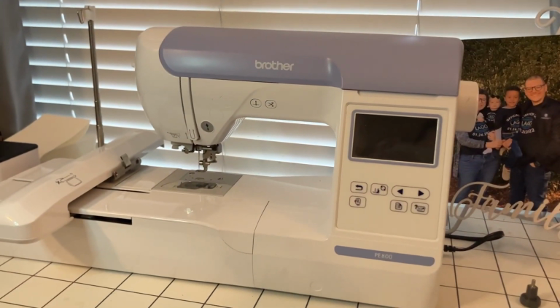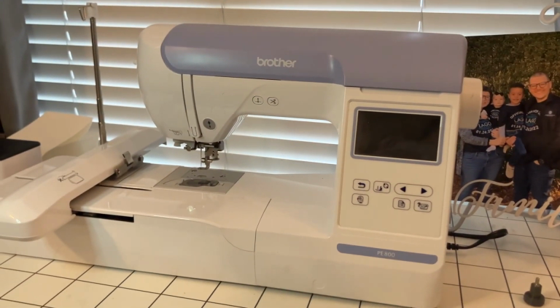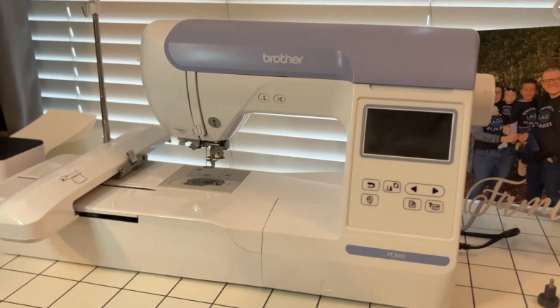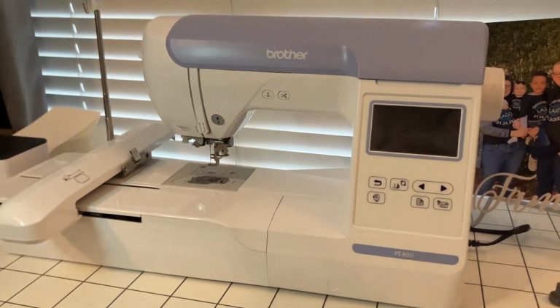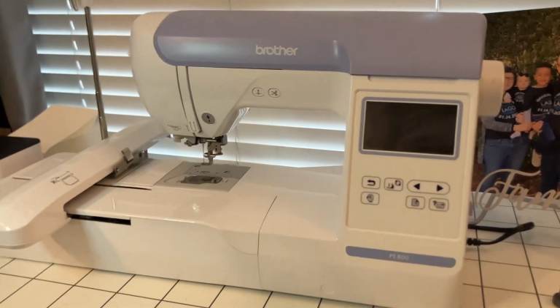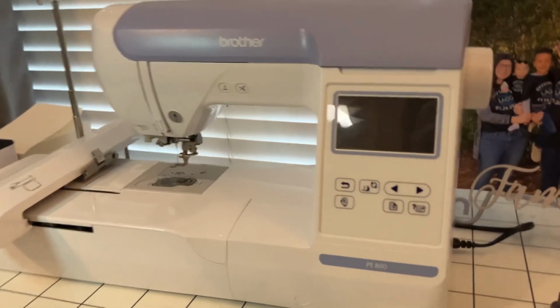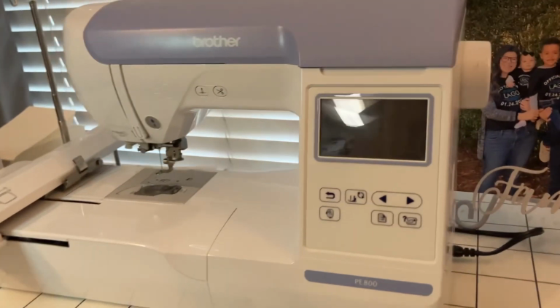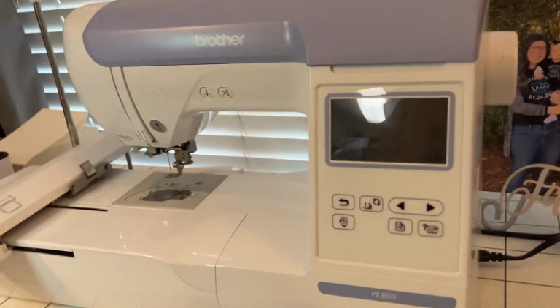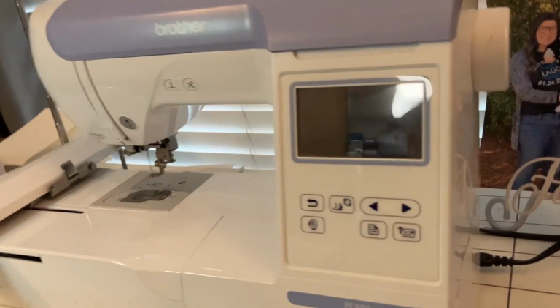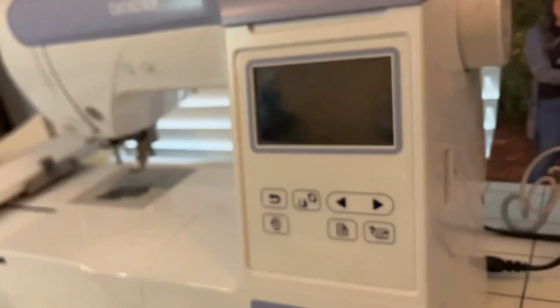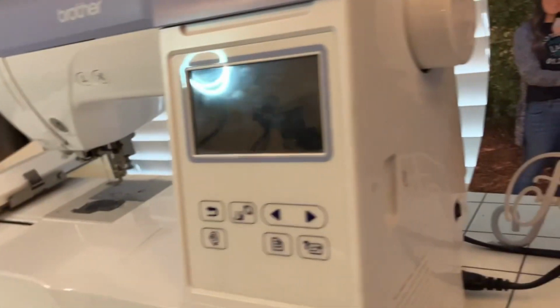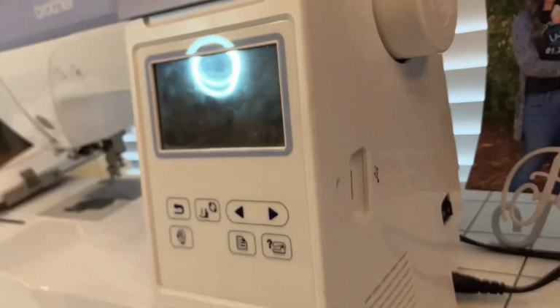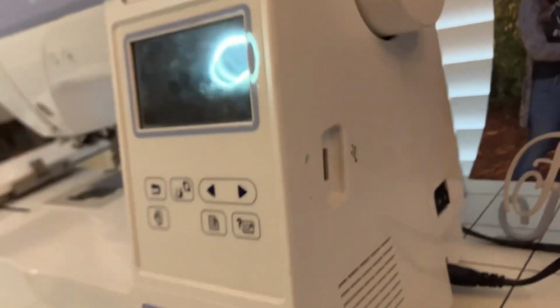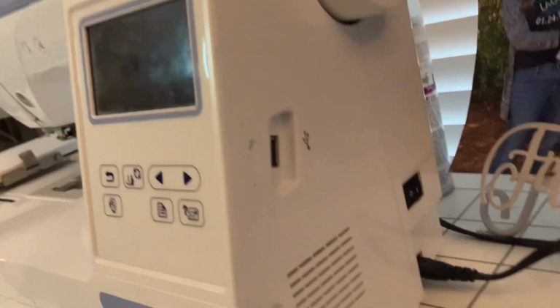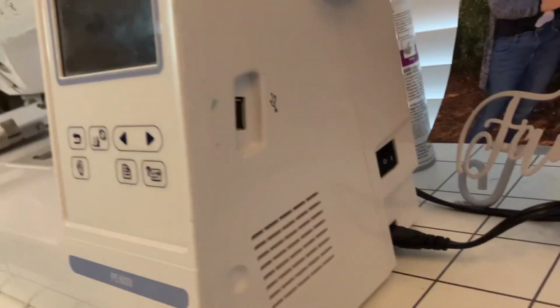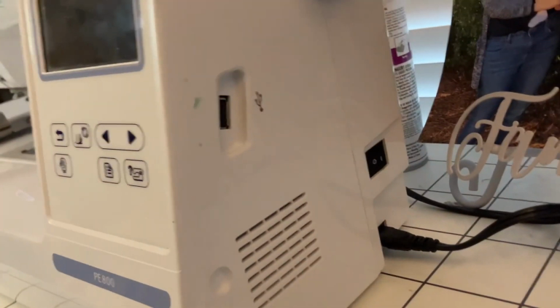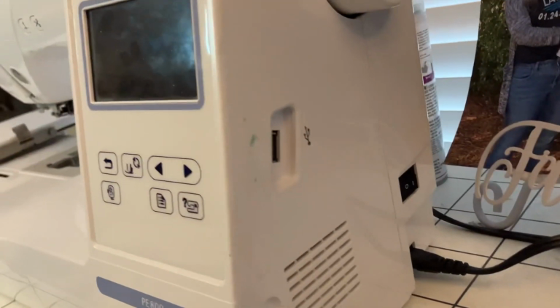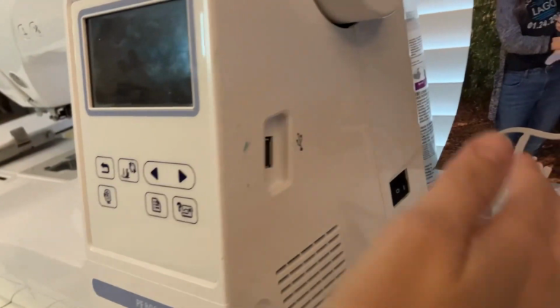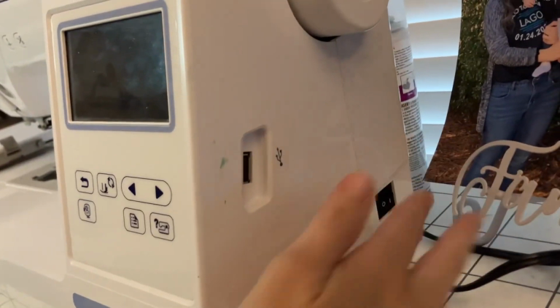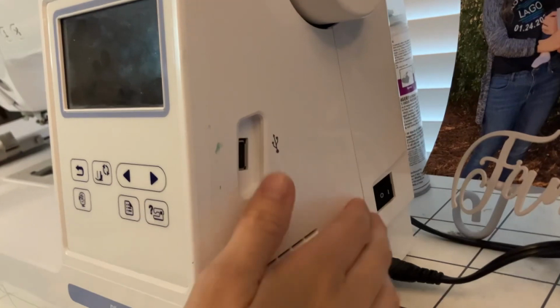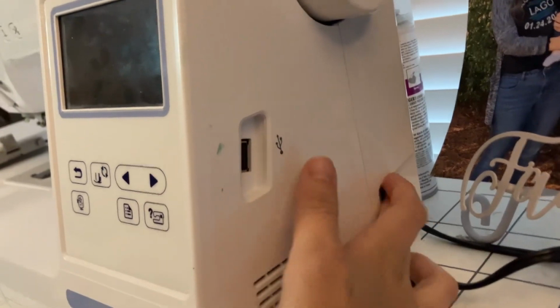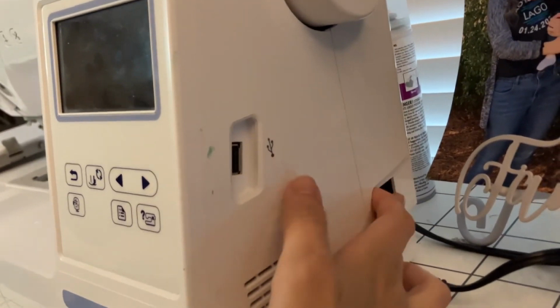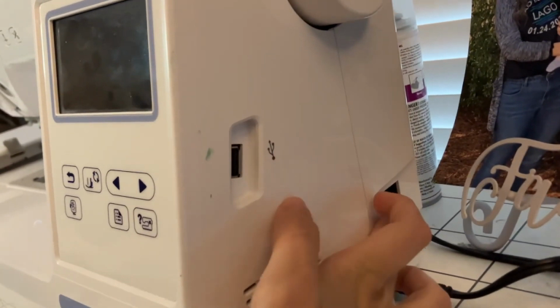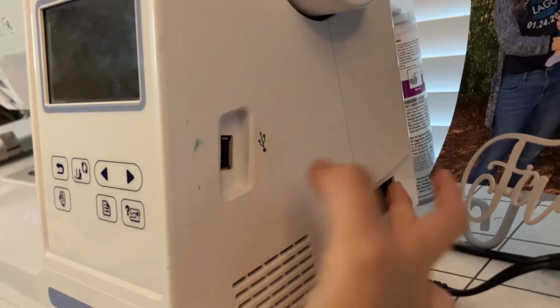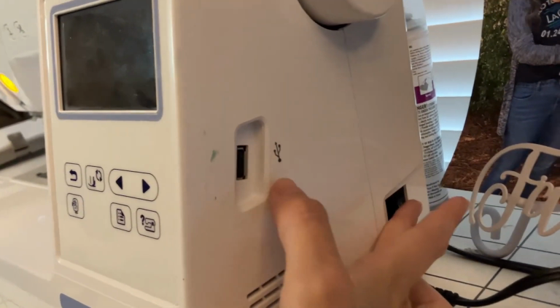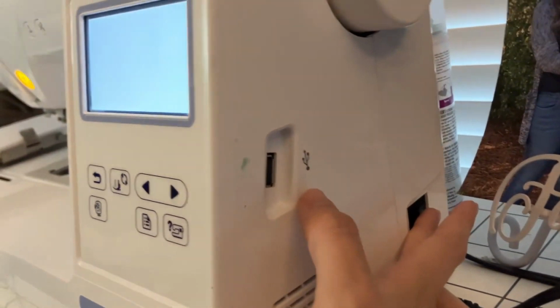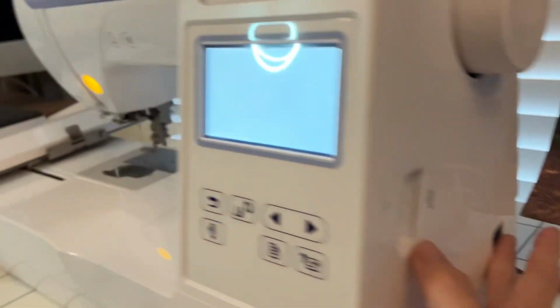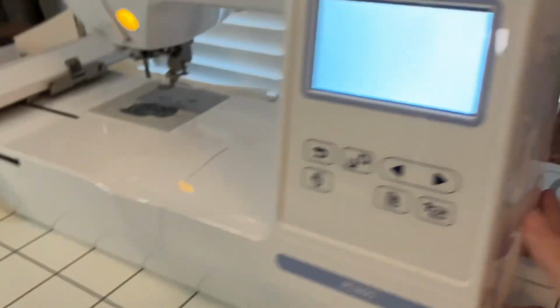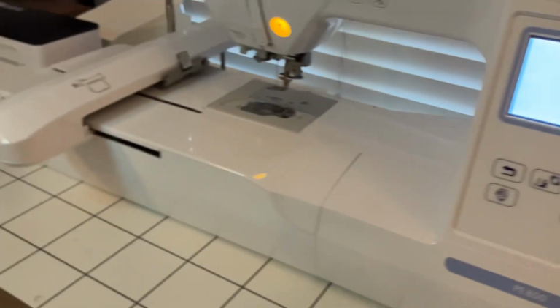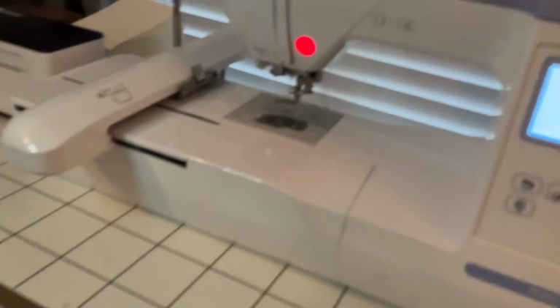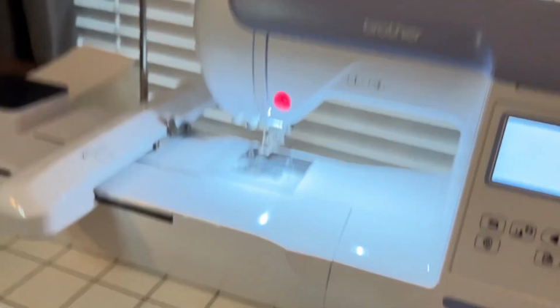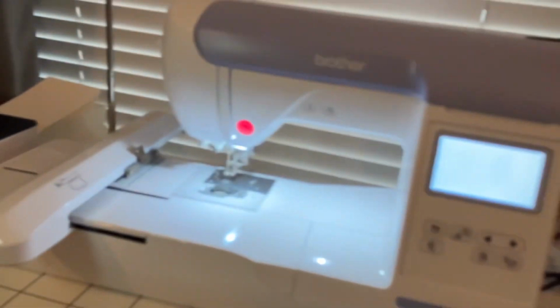So here it is — the Brother PE800. The first thing you want to do is turn it on. Come over here to the right, there's a little switch — press the on button and that's how it powers up.